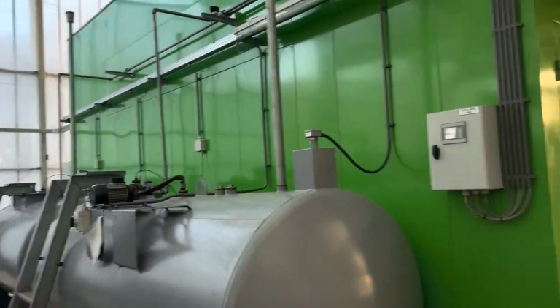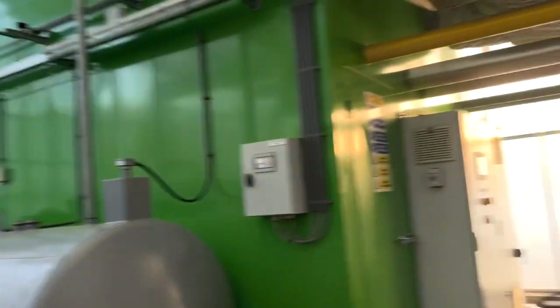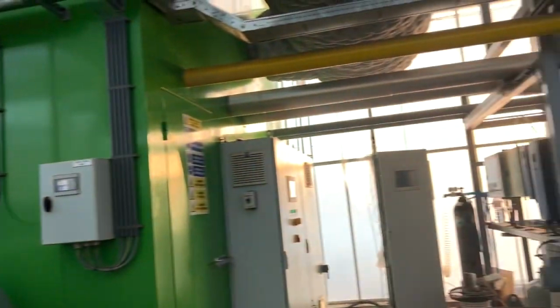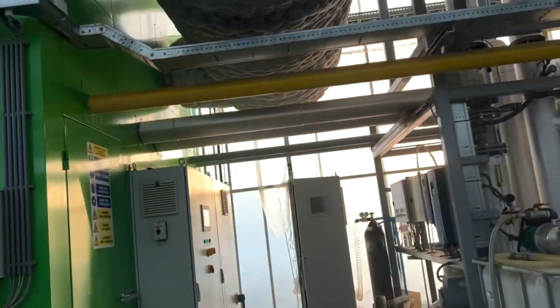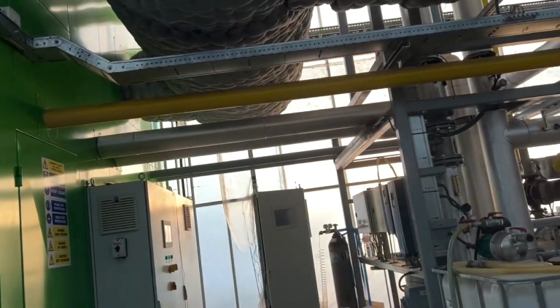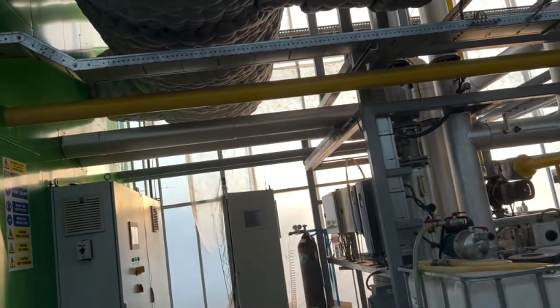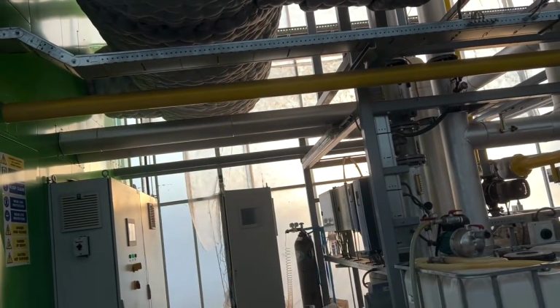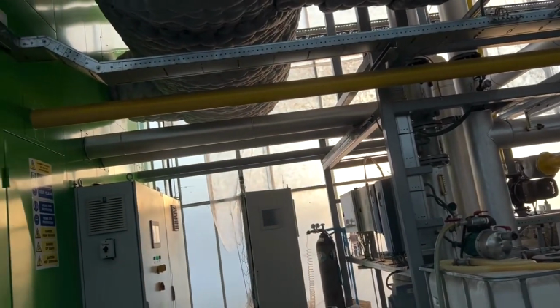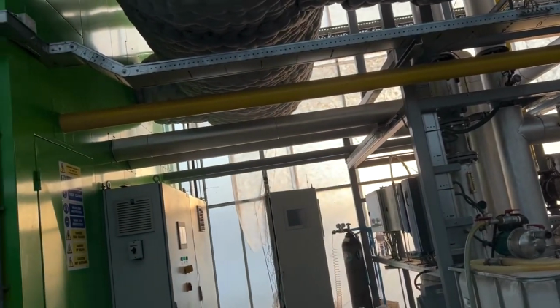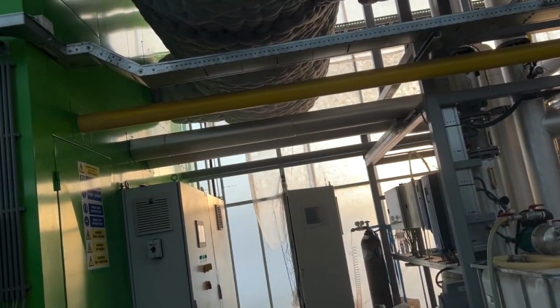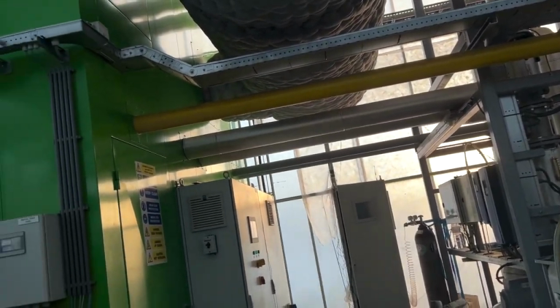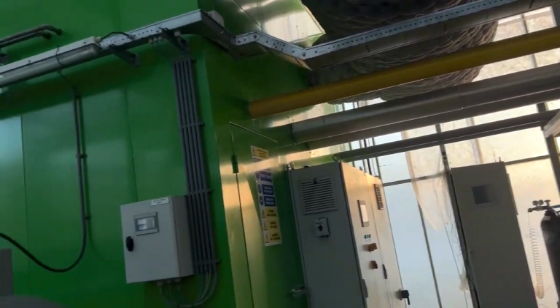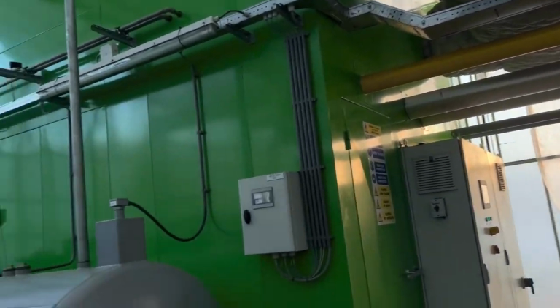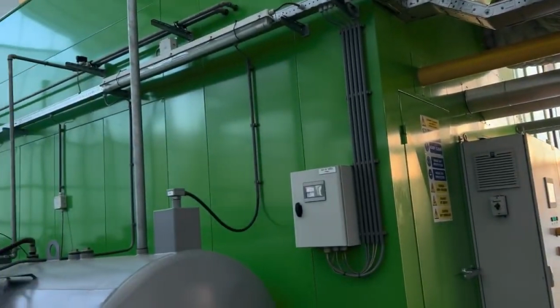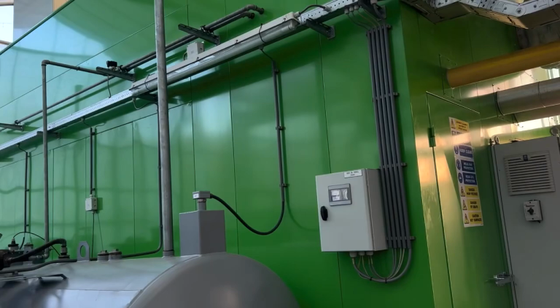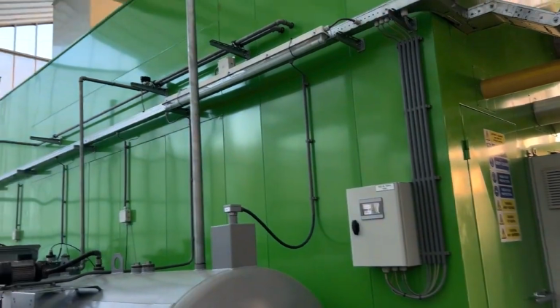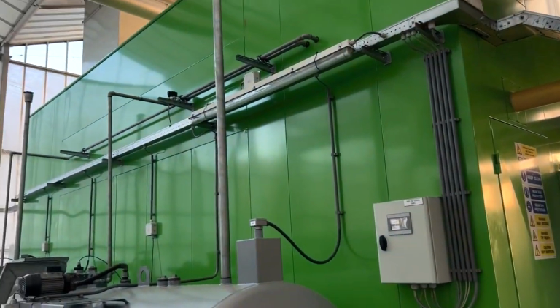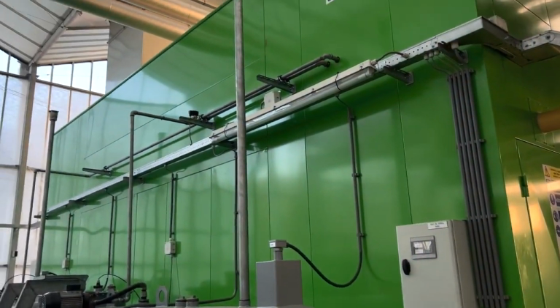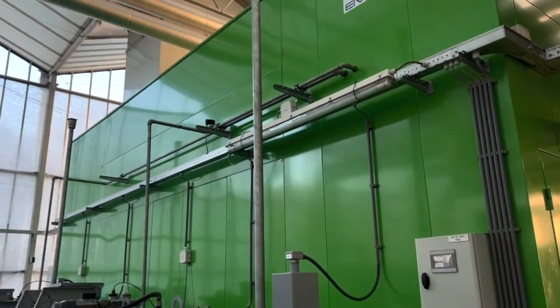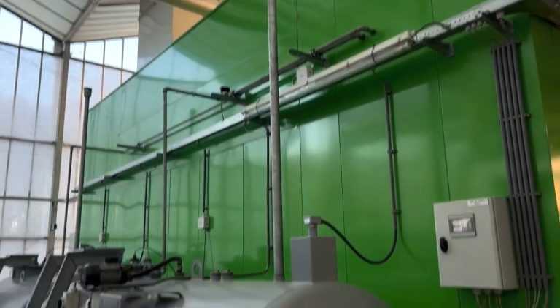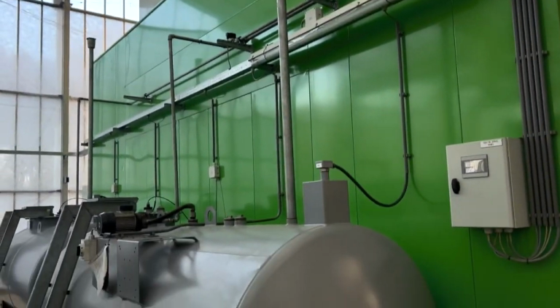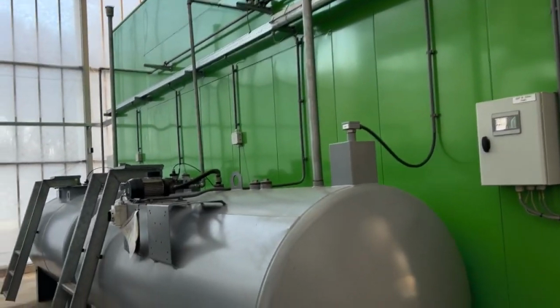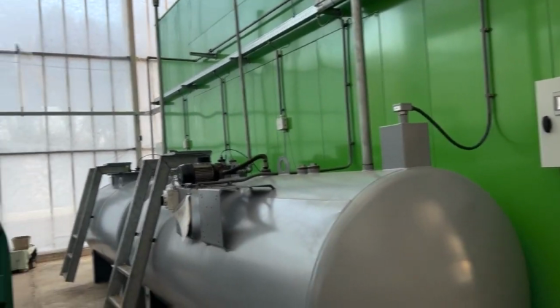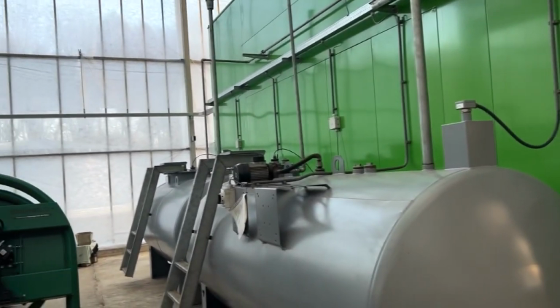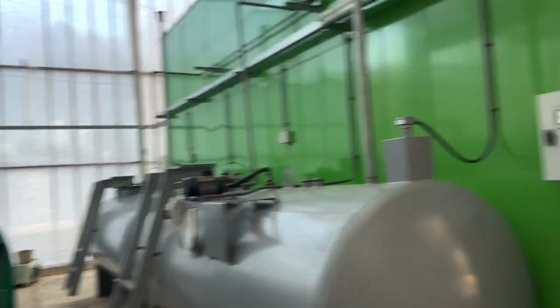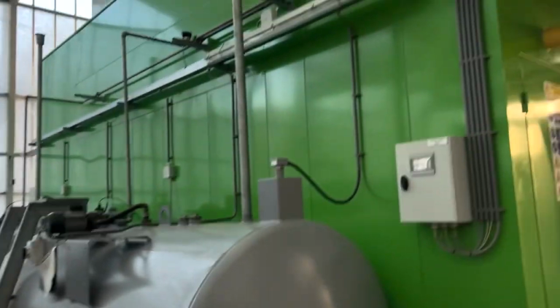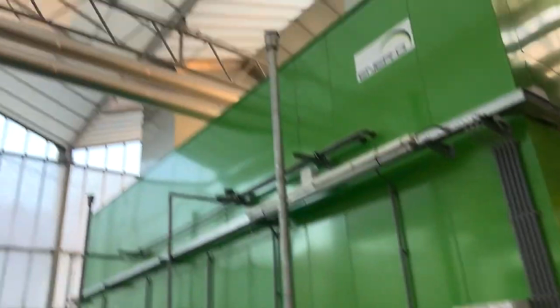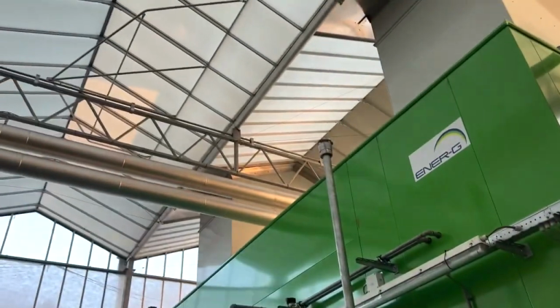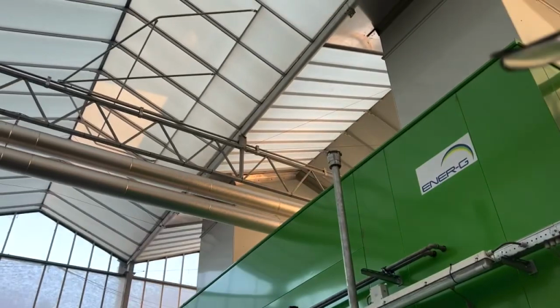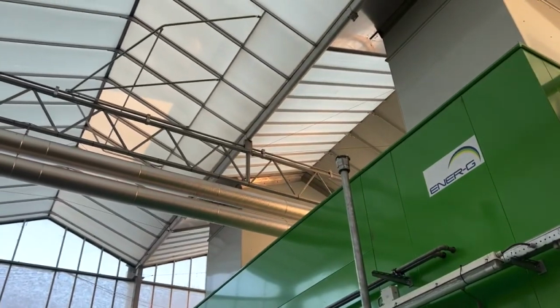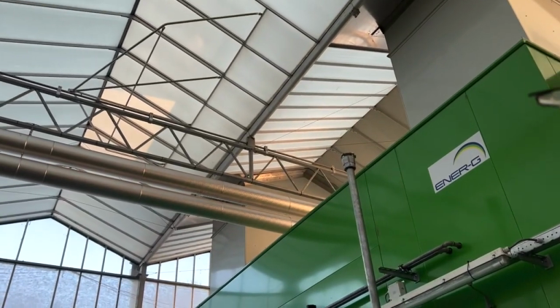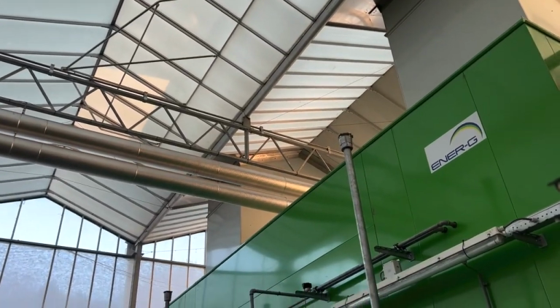And that is soundproofed - it does a good job to be fair. It's a lot louder when you open the door. The duct tins - fans draw air in.